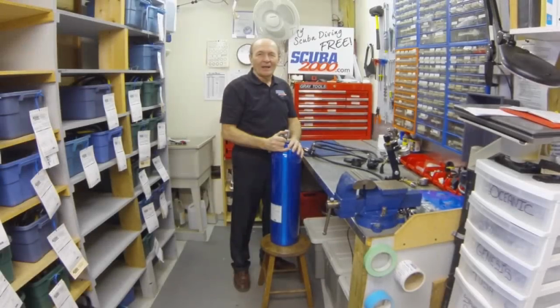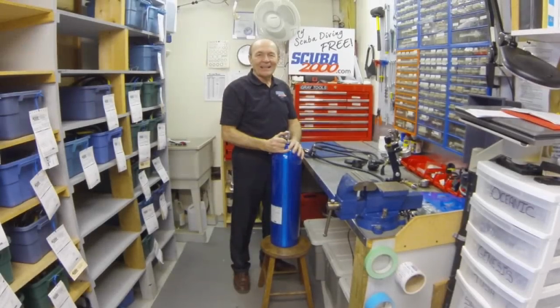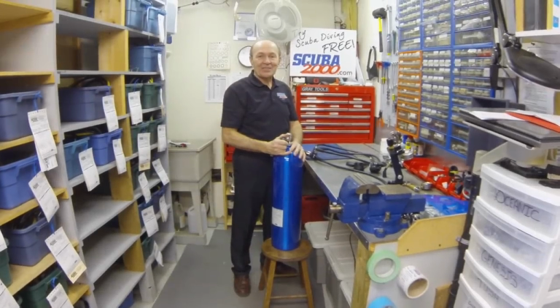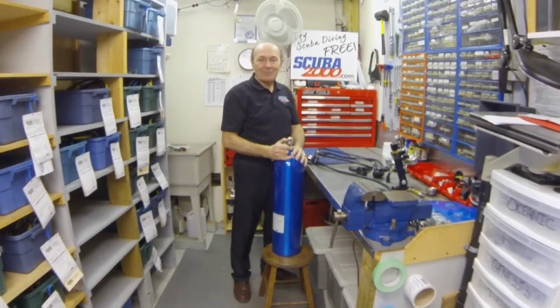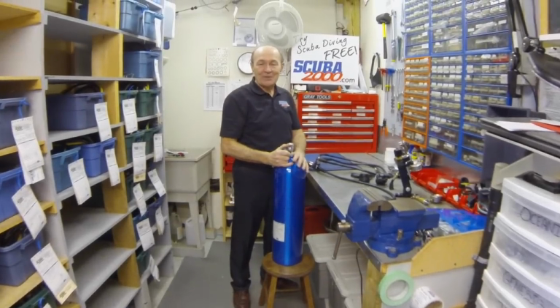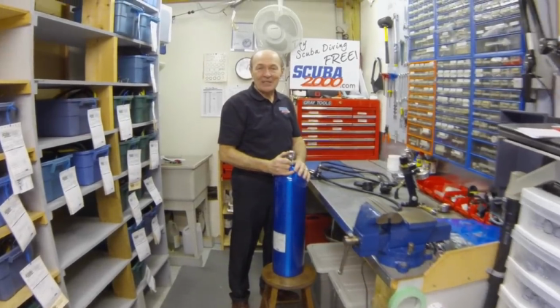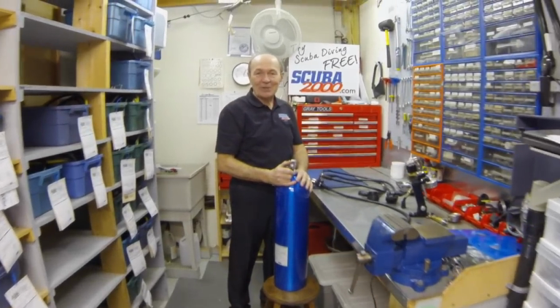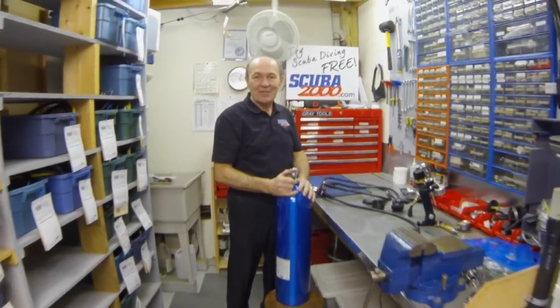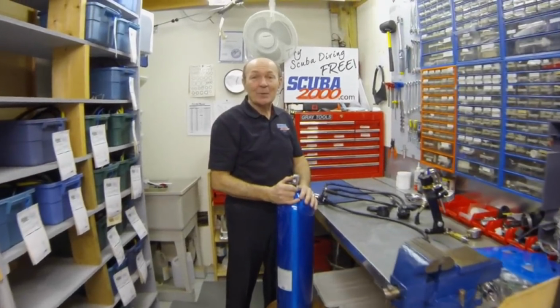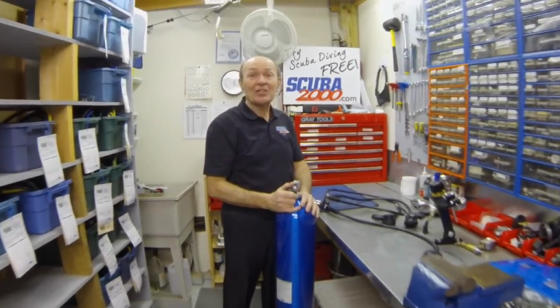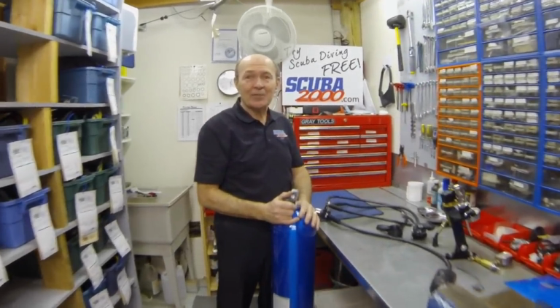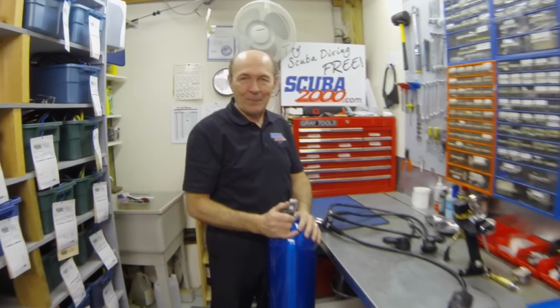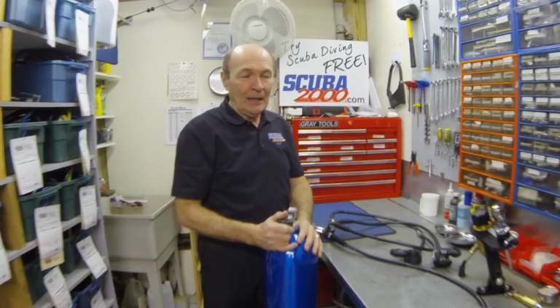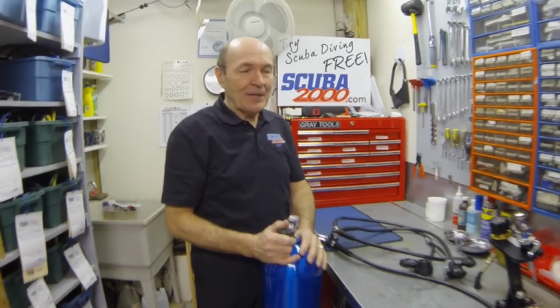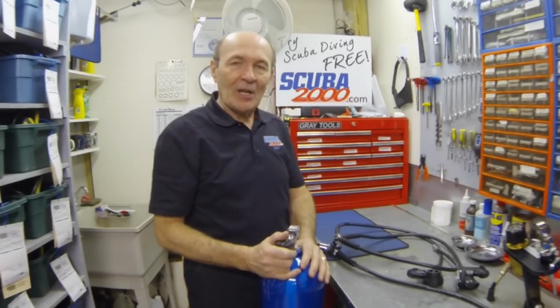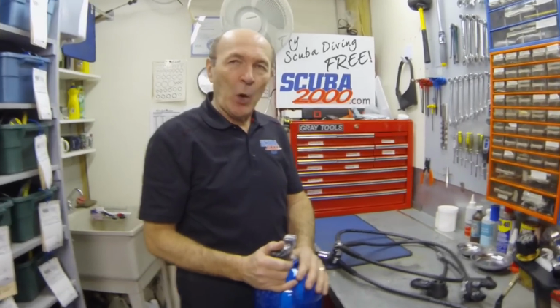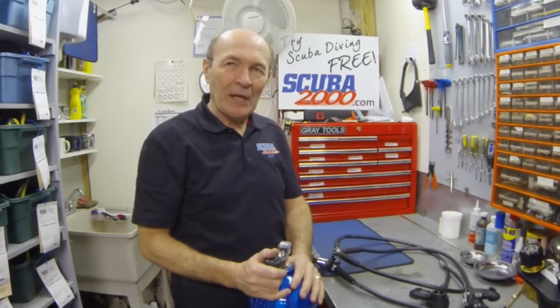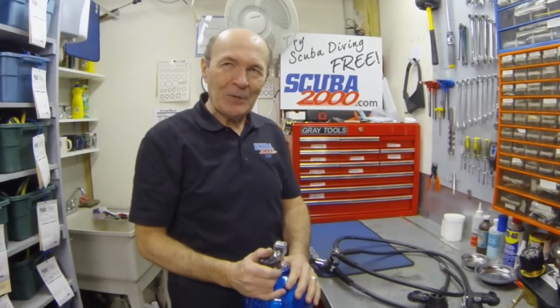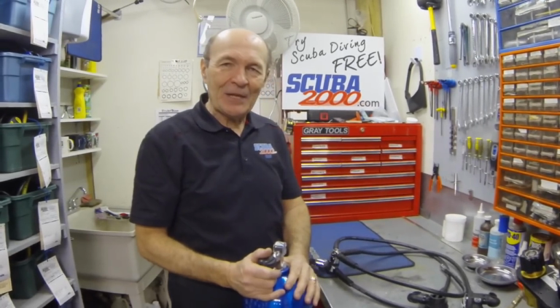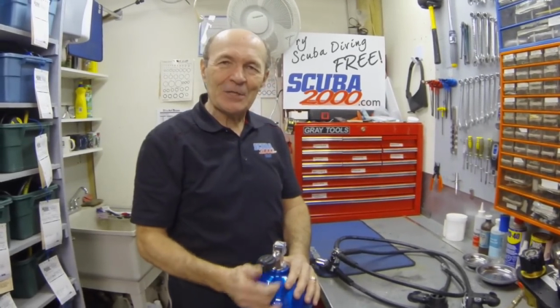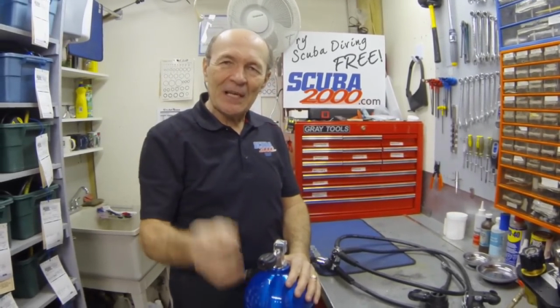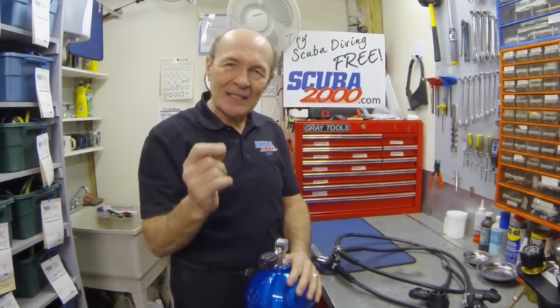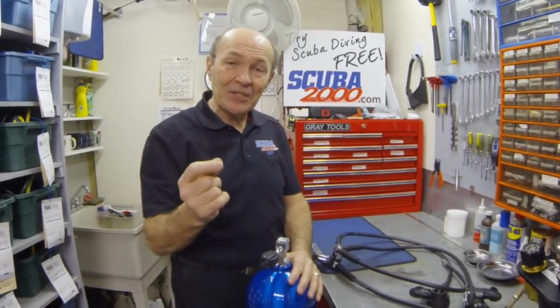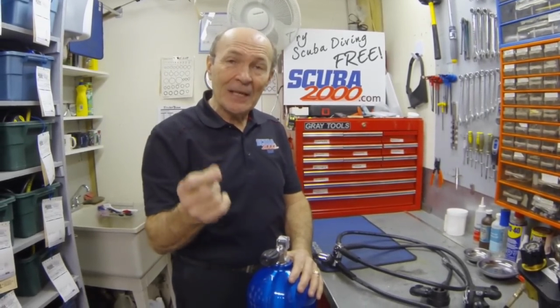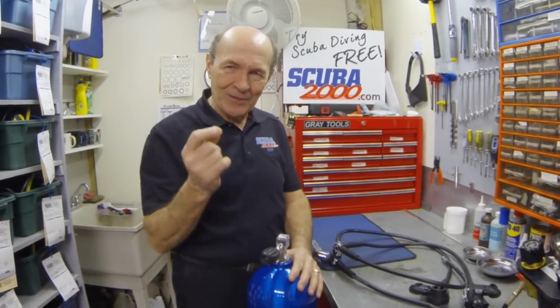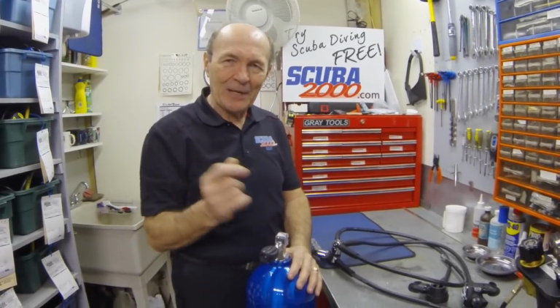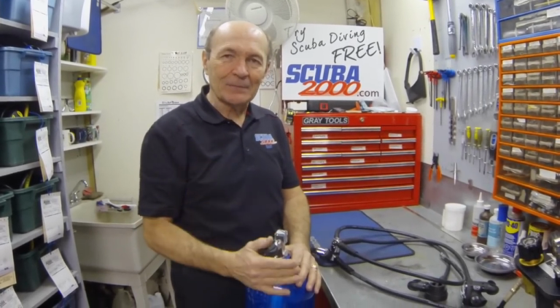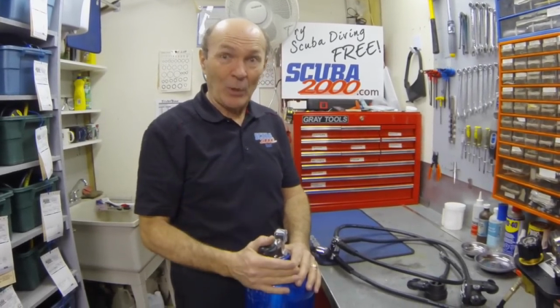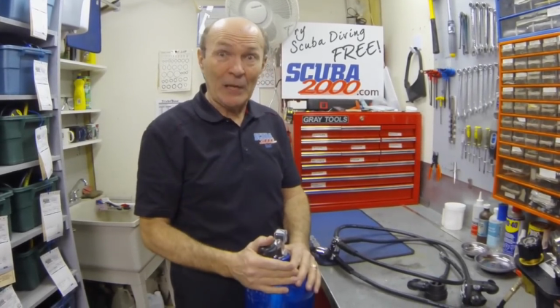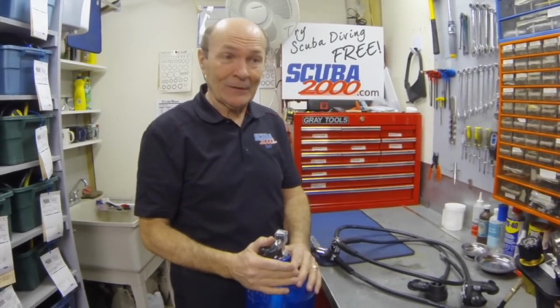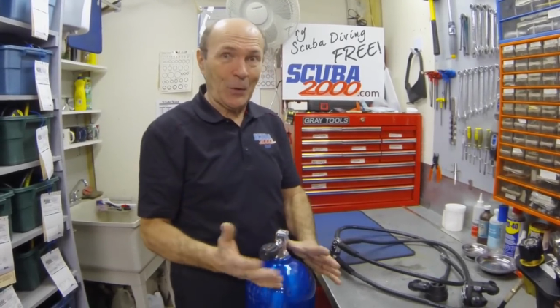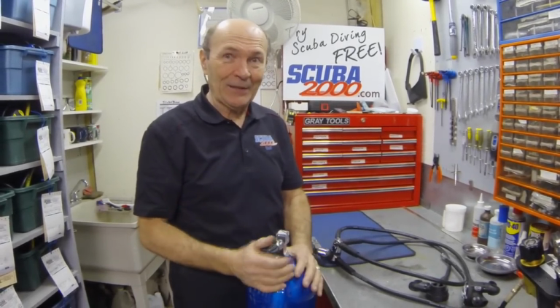Hi, this is Alec Pierce with Scuba 2000 with a tech tip. Tips that I hope will help you to make your scuba diving easier and safer, more enjoyable. That's the whole idea.